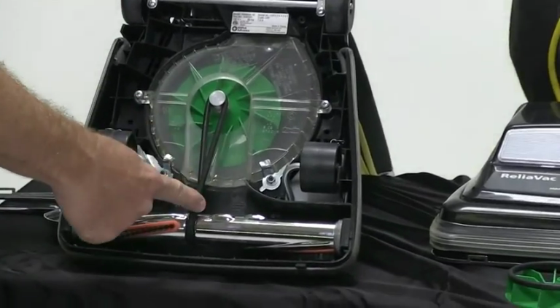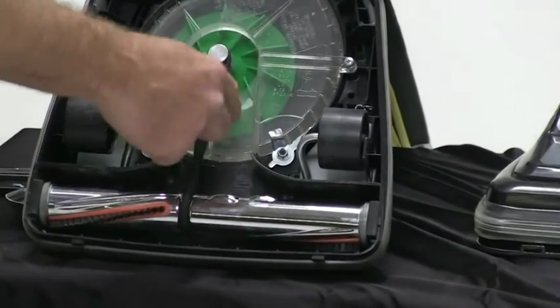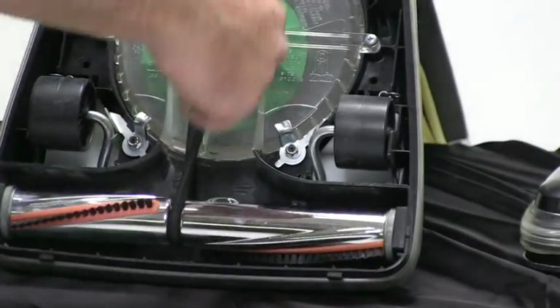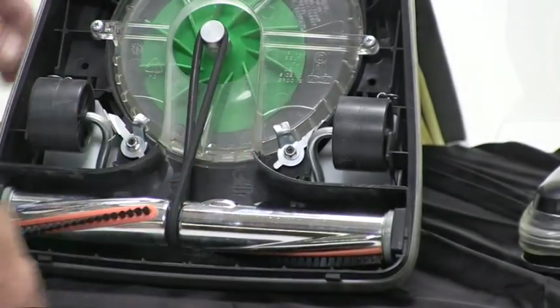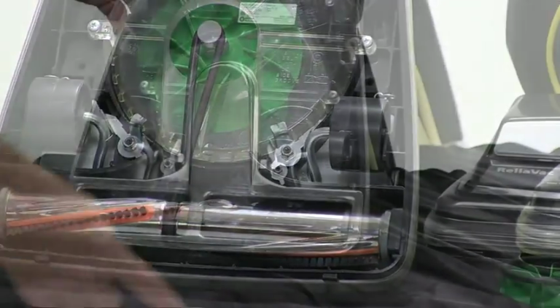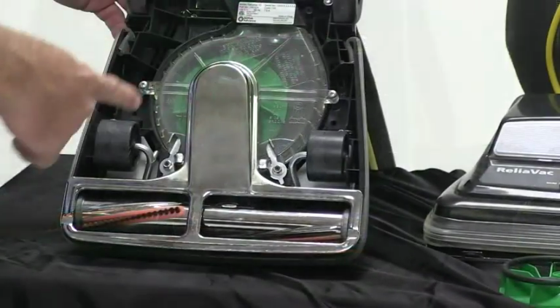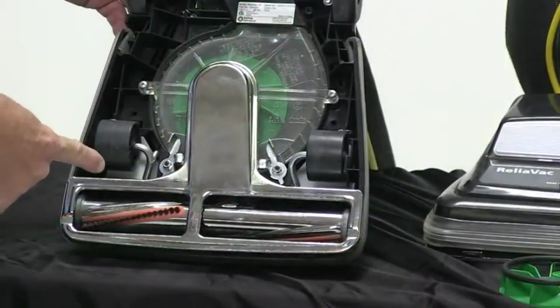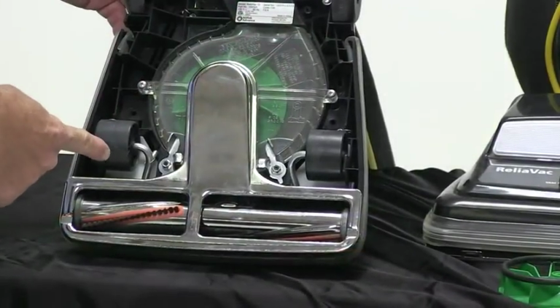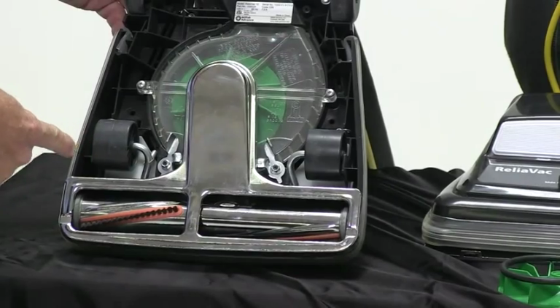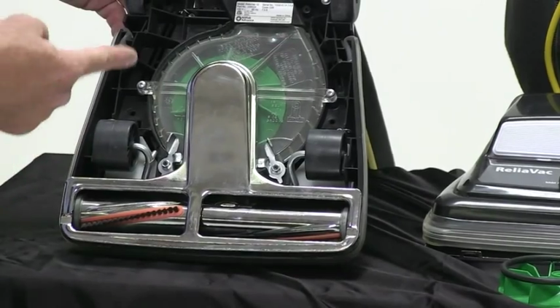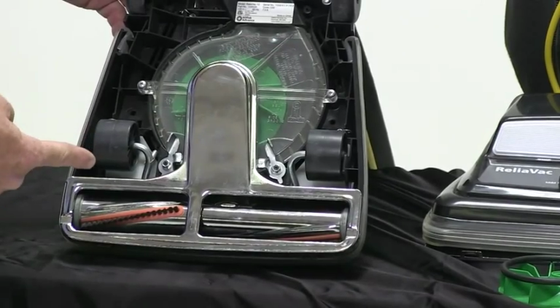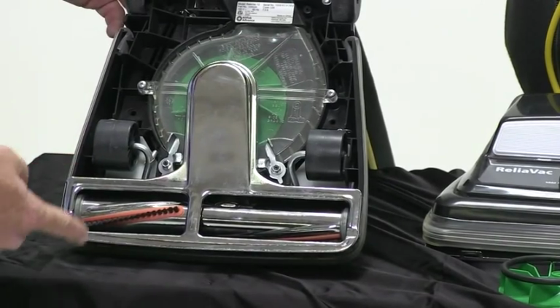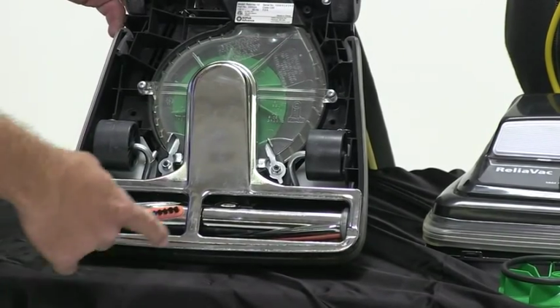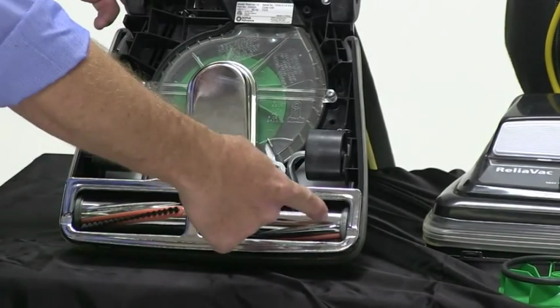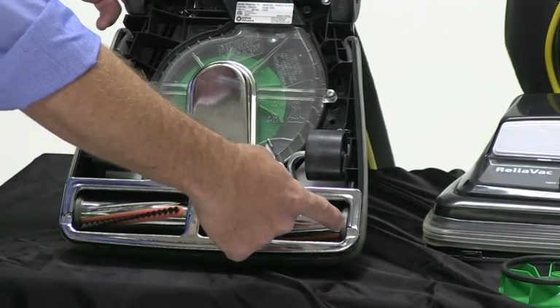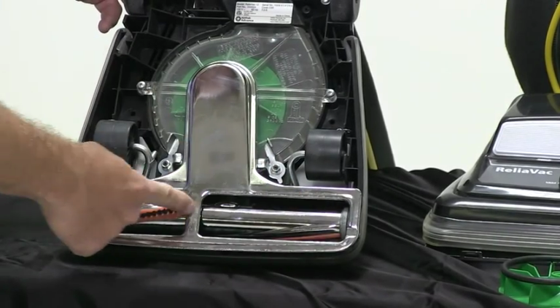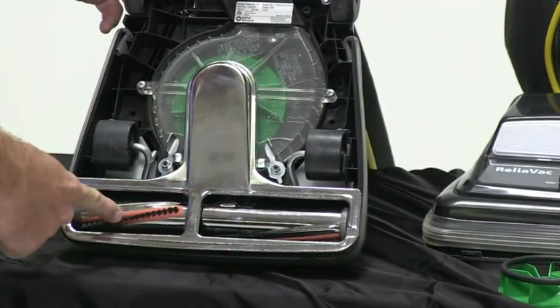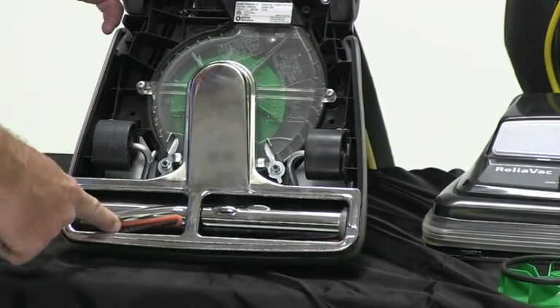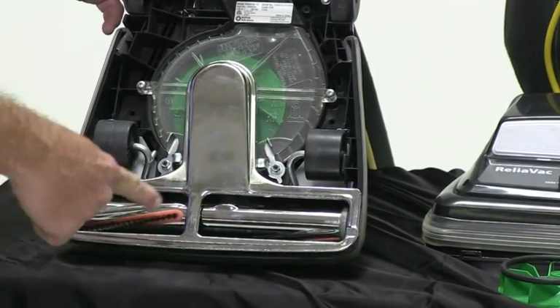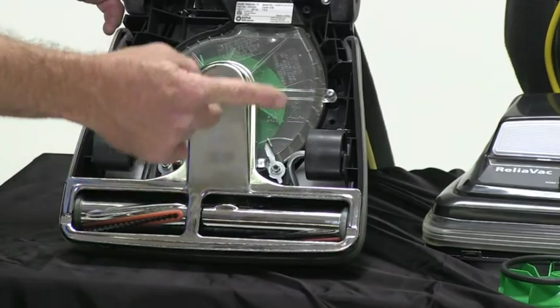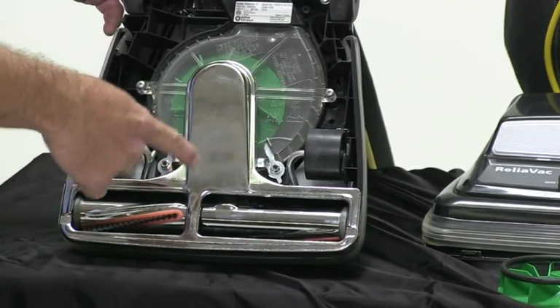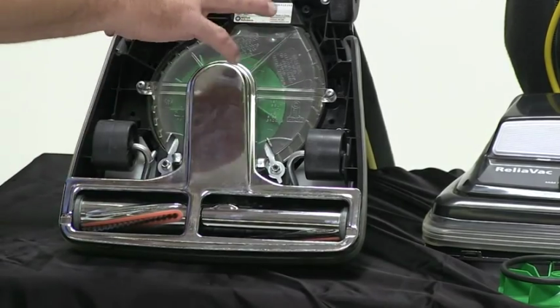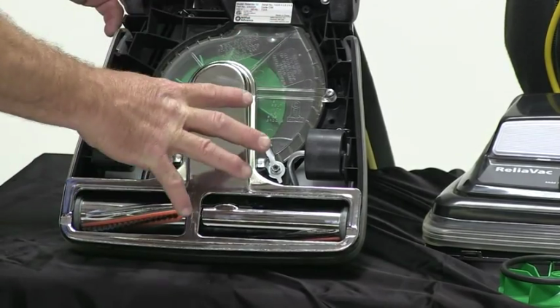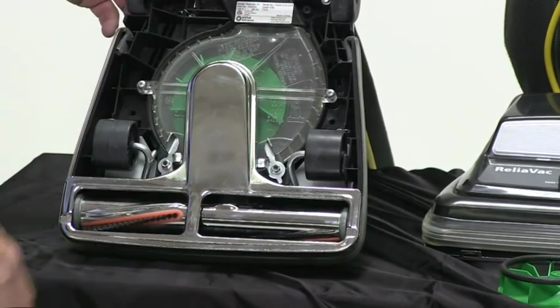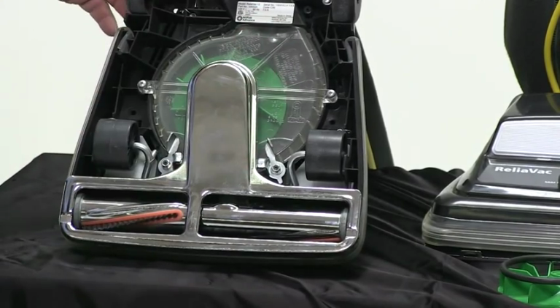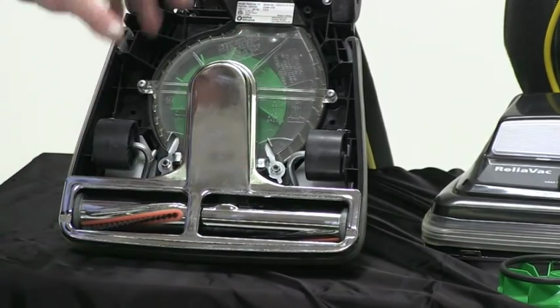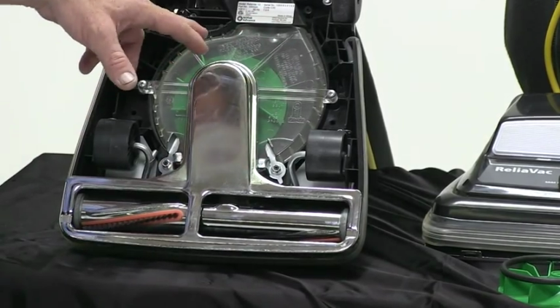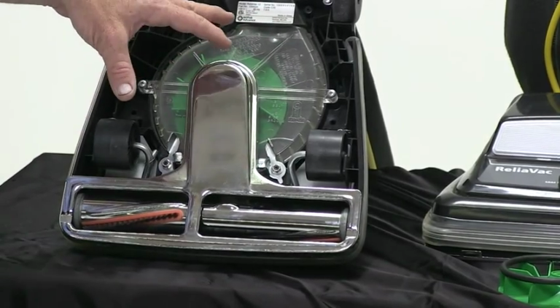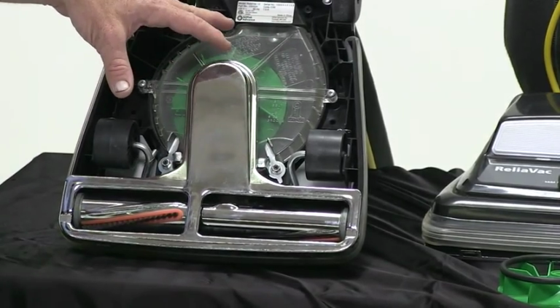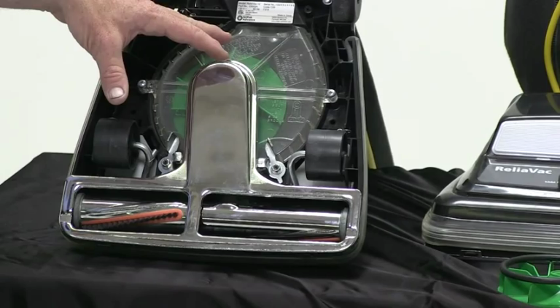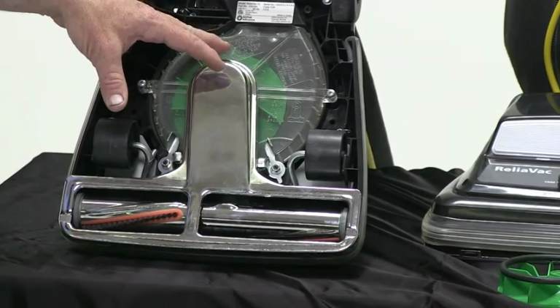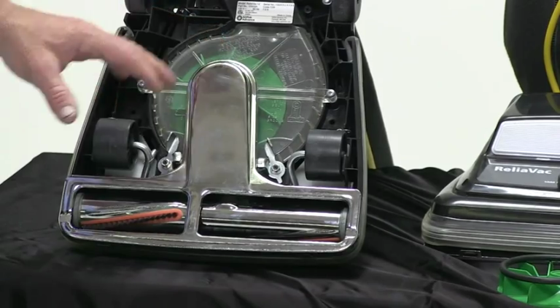There's that belt for easy change-out. A lot of these parts are interchangeable with other machines in the industry, including the beater bar, the belts, and some of these covers. The fans are pretty universal on other machines in the industry as well.